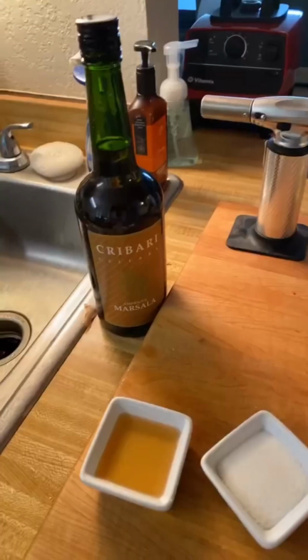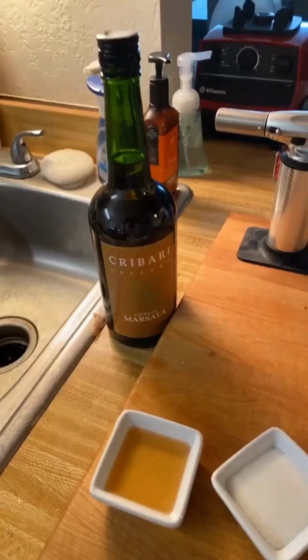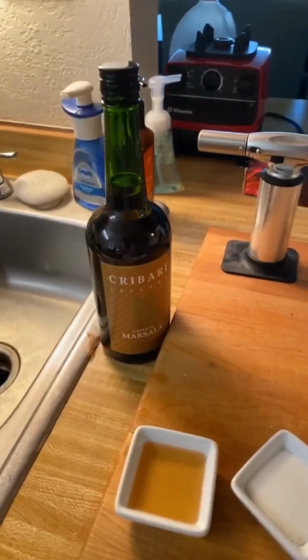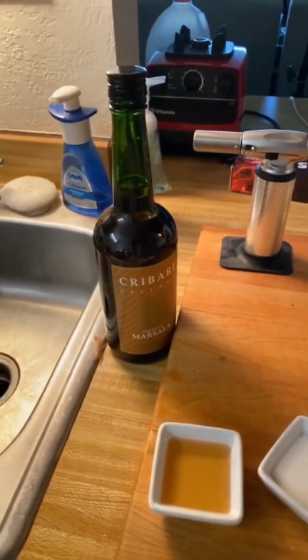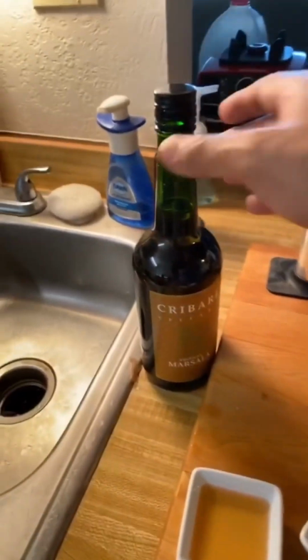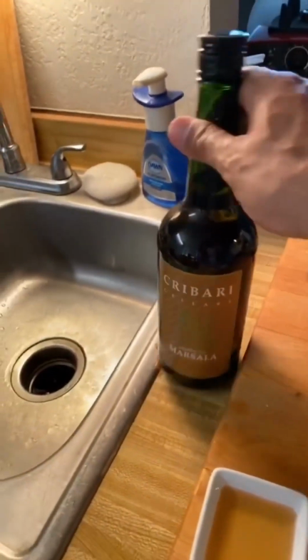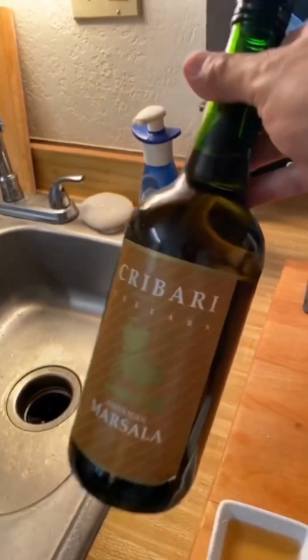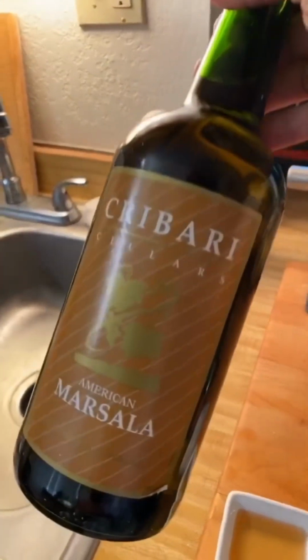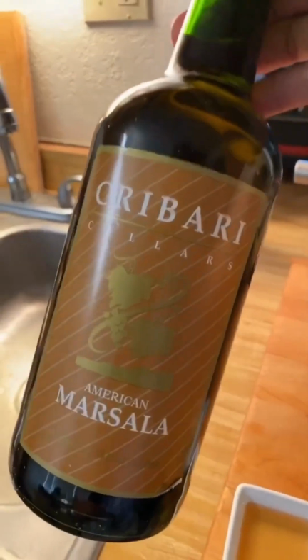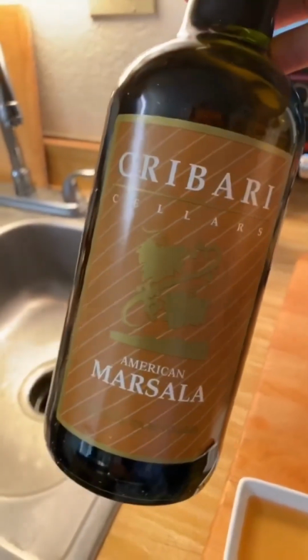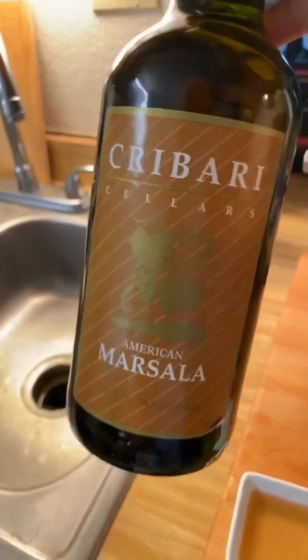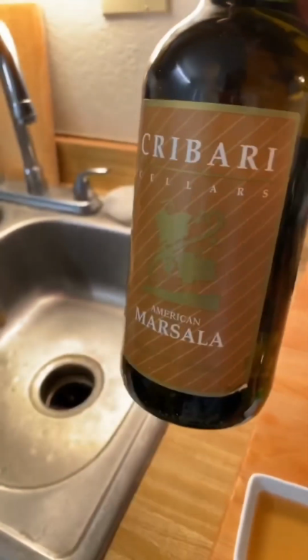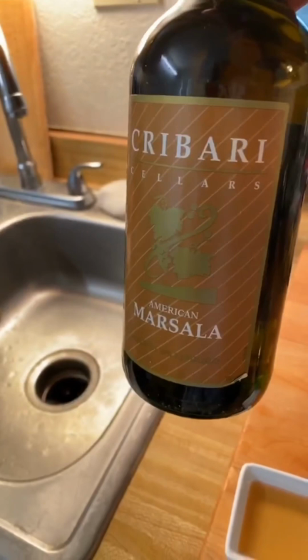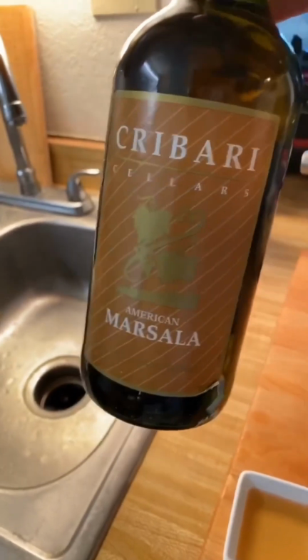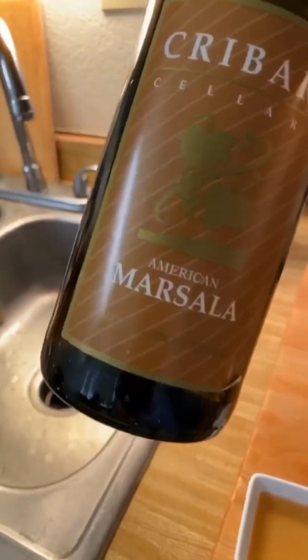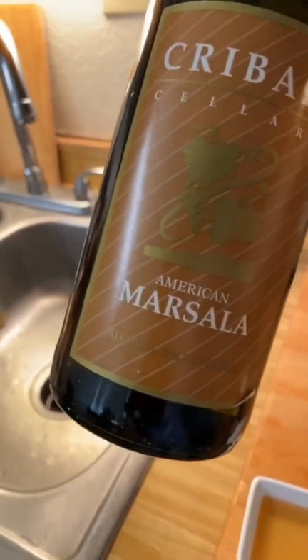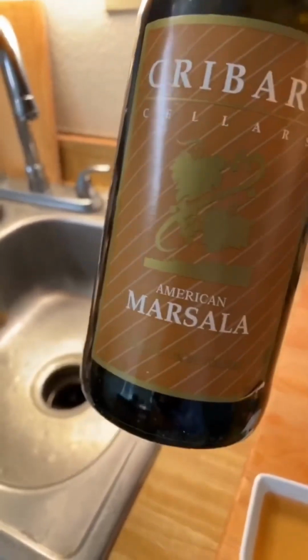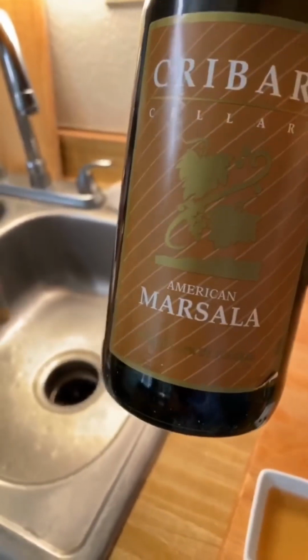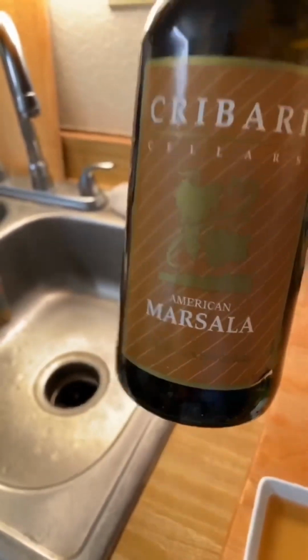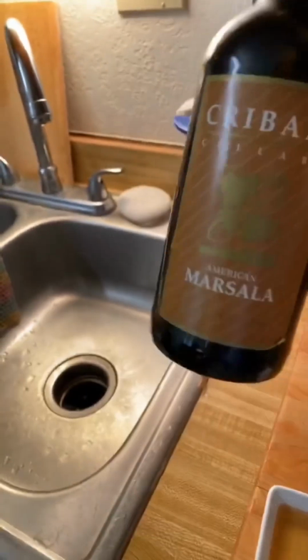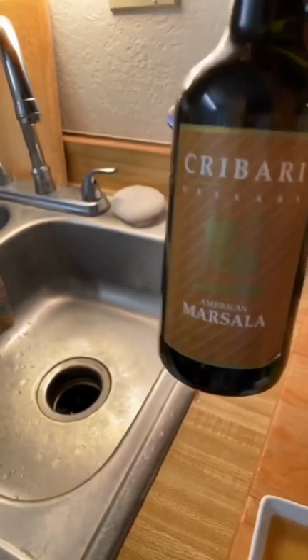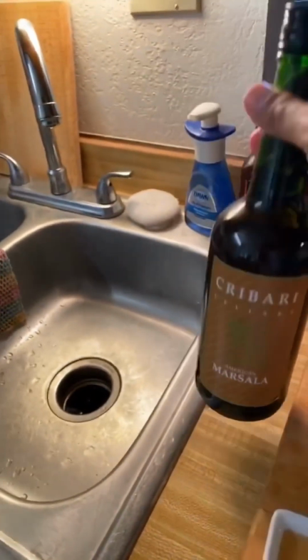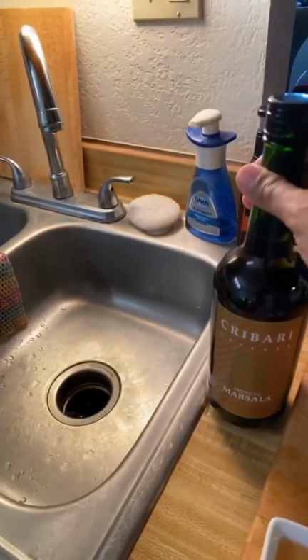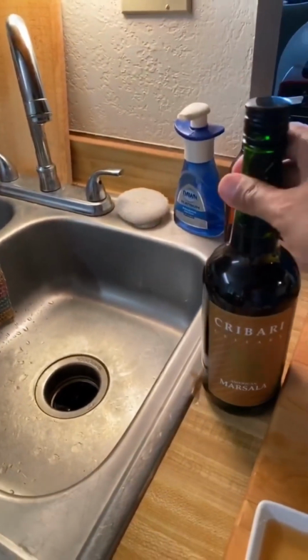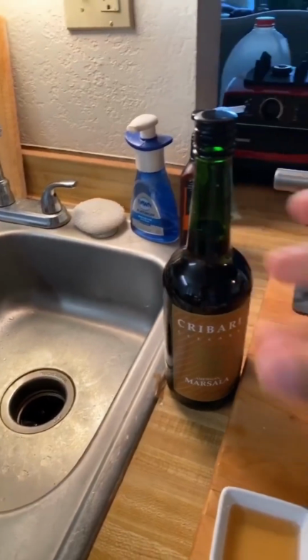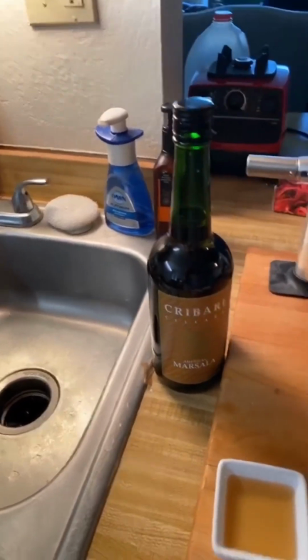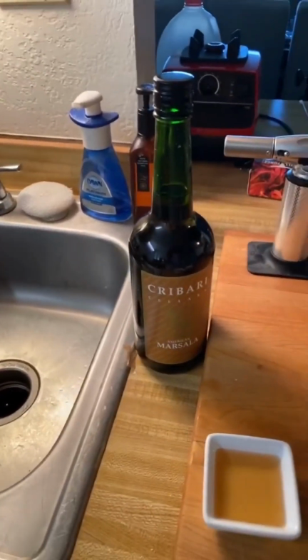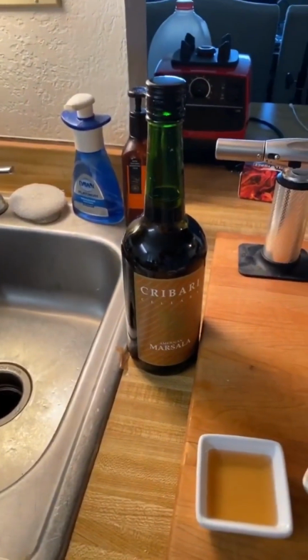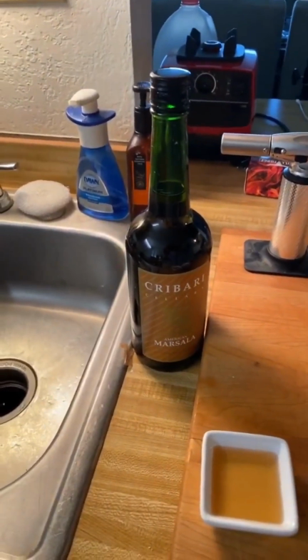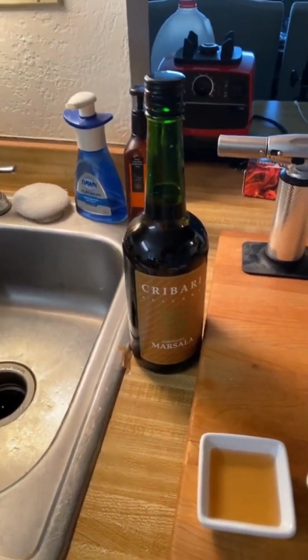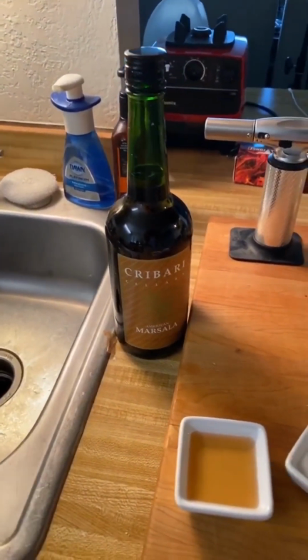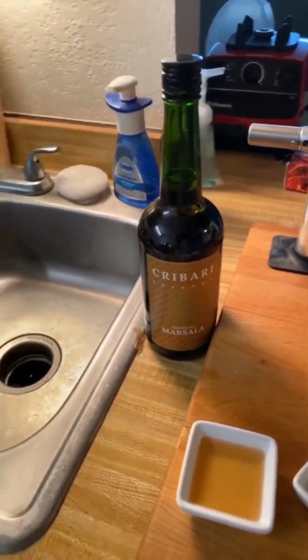To make the sabayon we only need three ingredients. We need marsala wine. Now I've seen dry marsala, sweet marsala, and unlabeled whether it's sweet or dry. I like the unlabeled ones — they seem to be kind of in the middle. Sweet marsala is going to be best for making a dessert, so it'd be great for the sabayon.